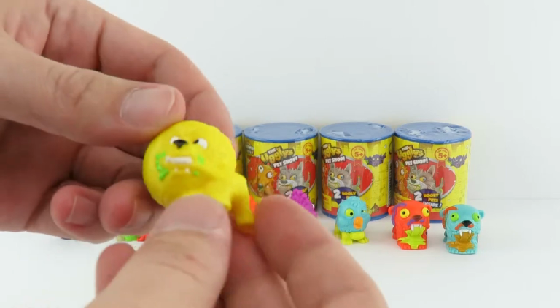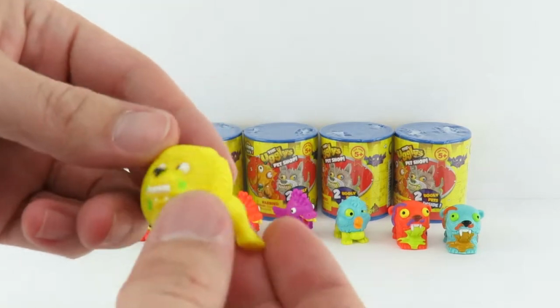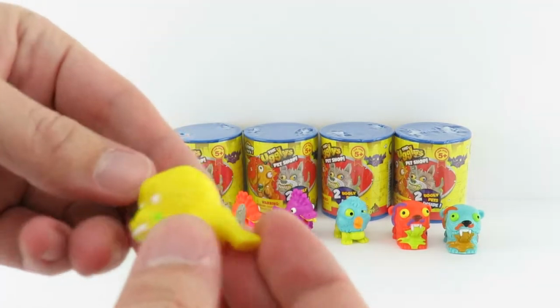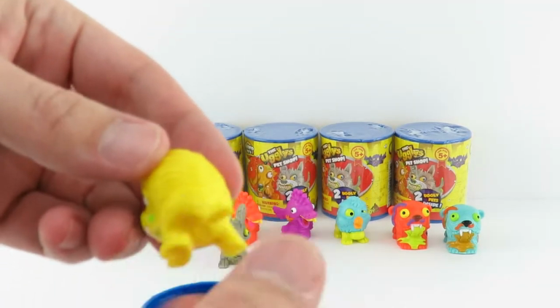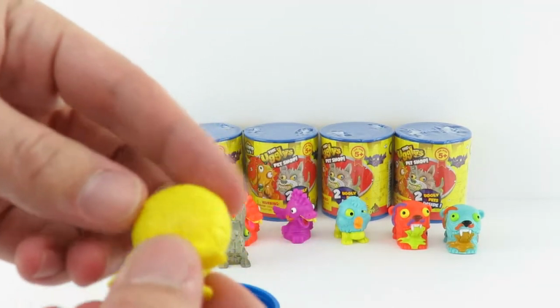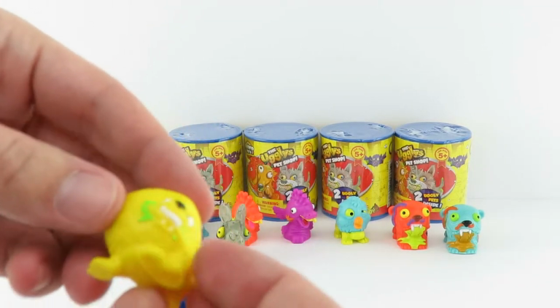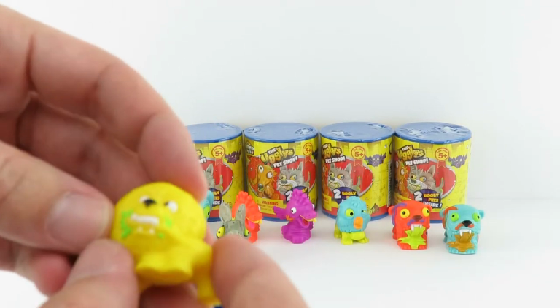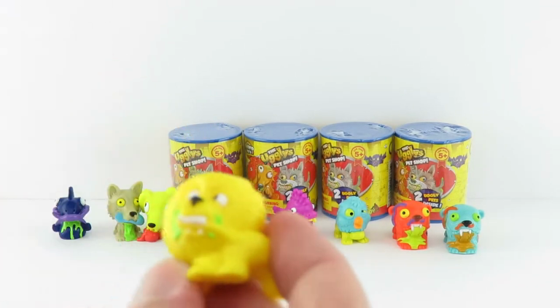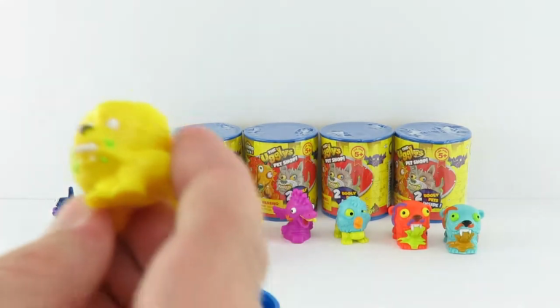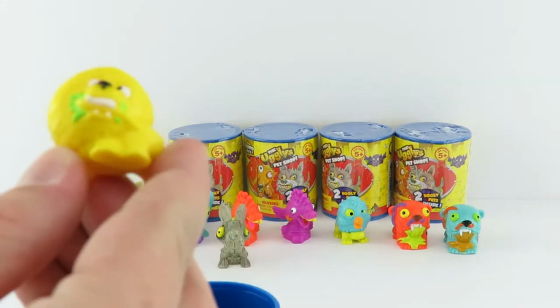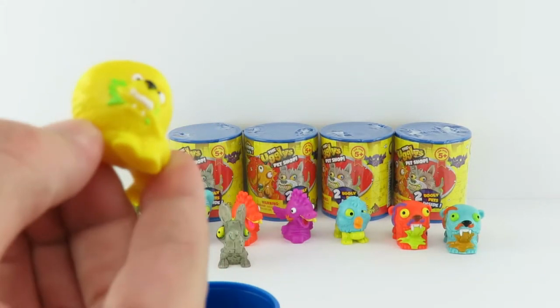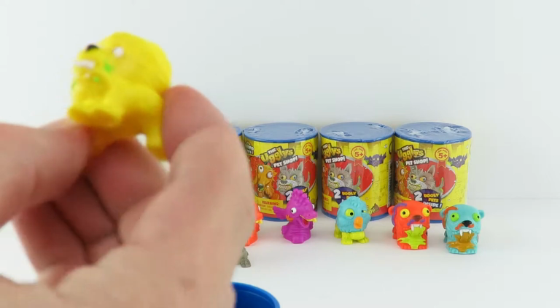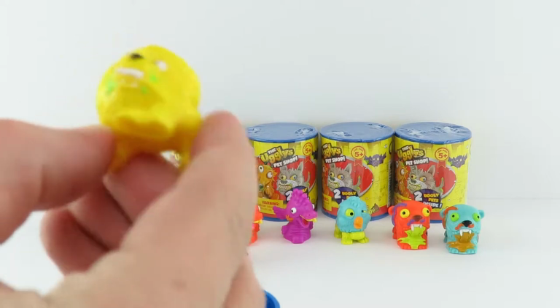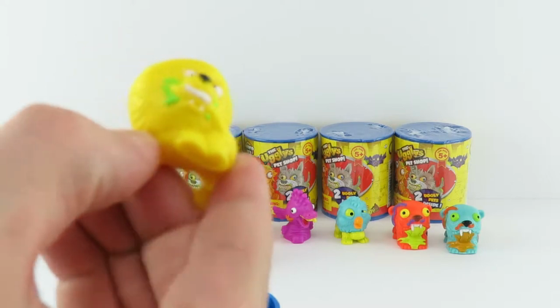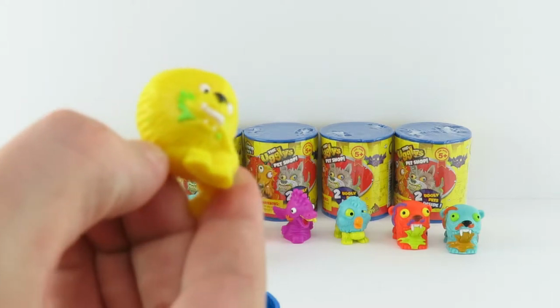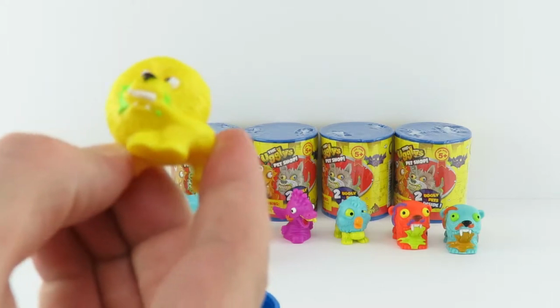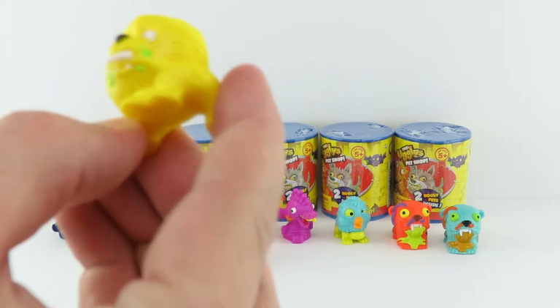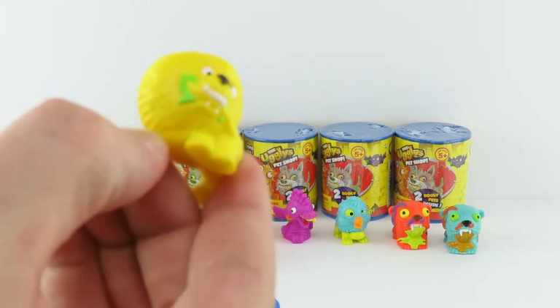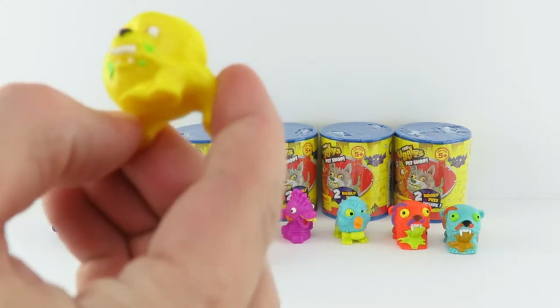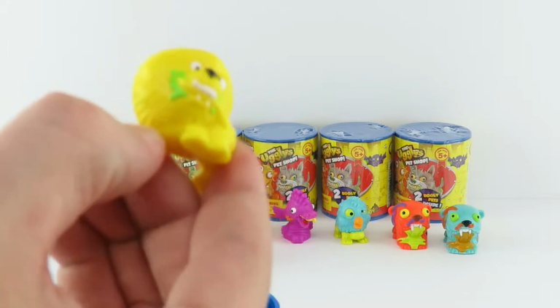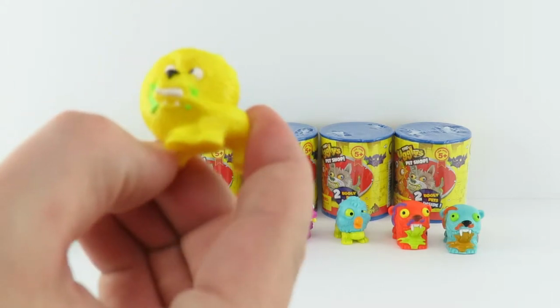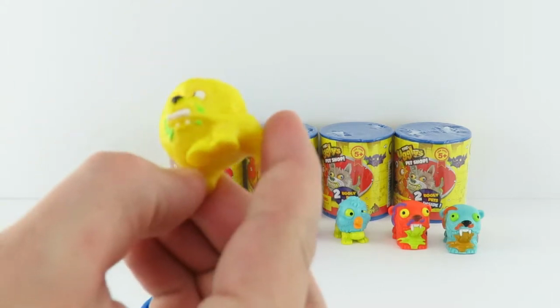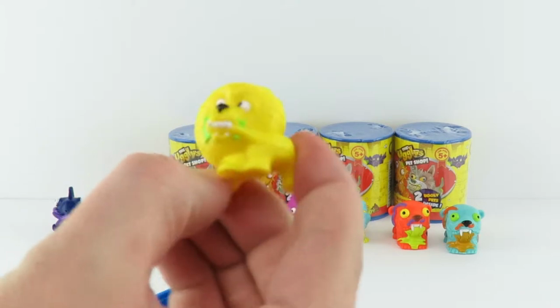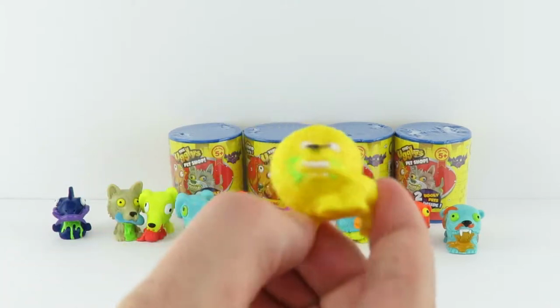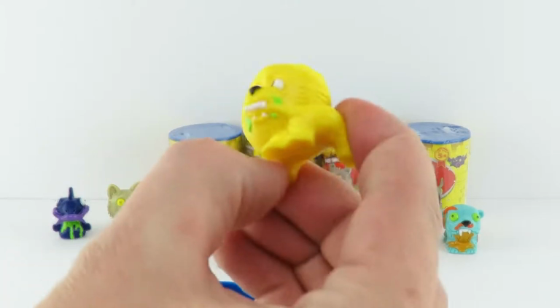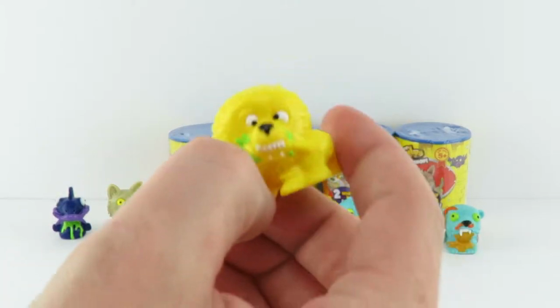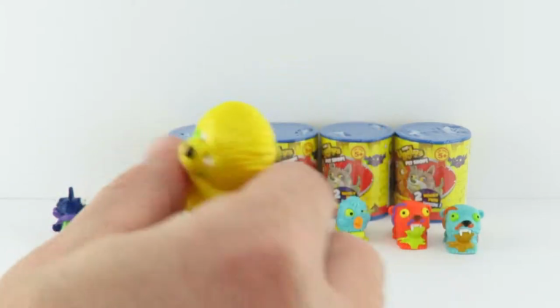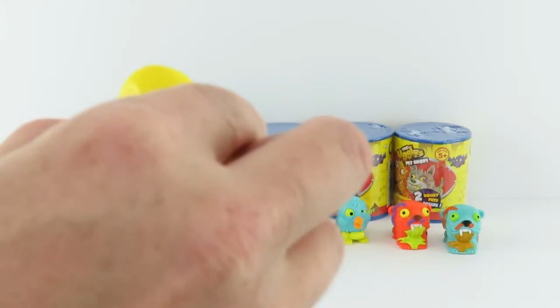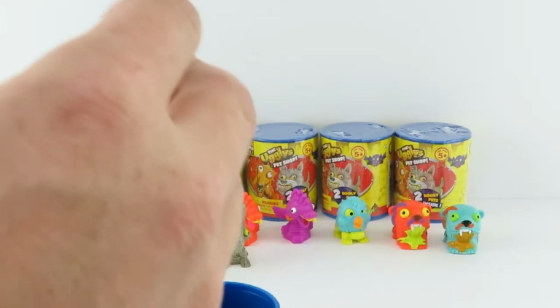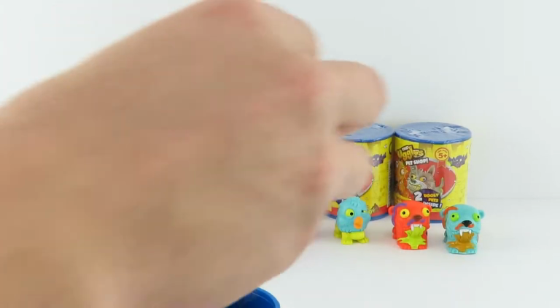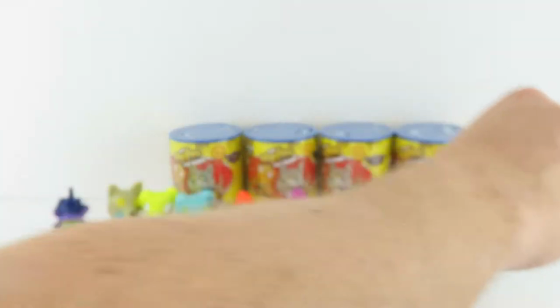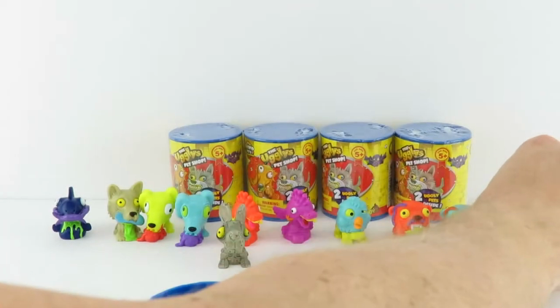That's a little lion guy. I think that's a Flea Bitten Bison — or Bascon? Yeah, that is a Flea Bitten Bison. I could never figure out how to say this. Bishon. I think it's Bishon. Well, that is that one. Cool.